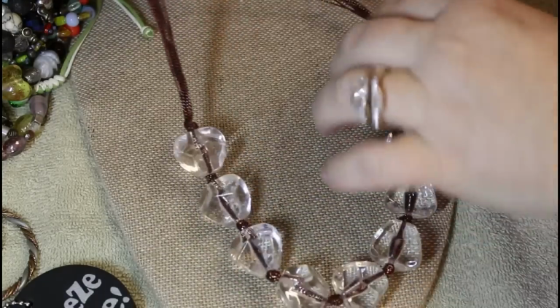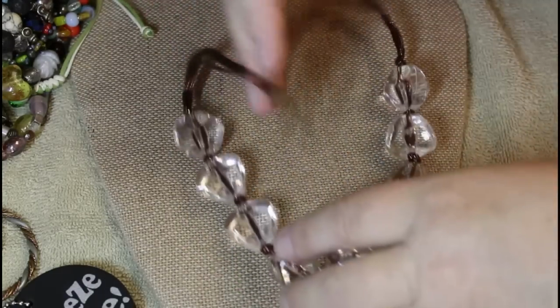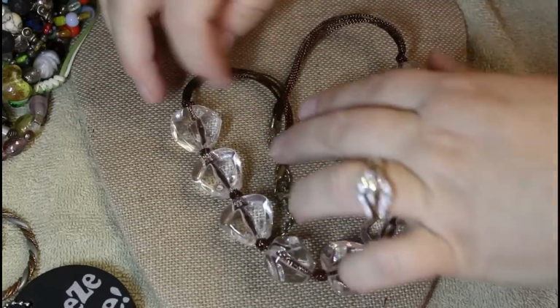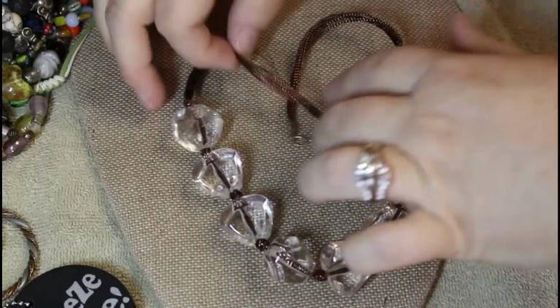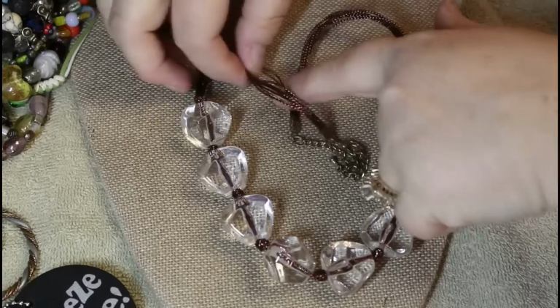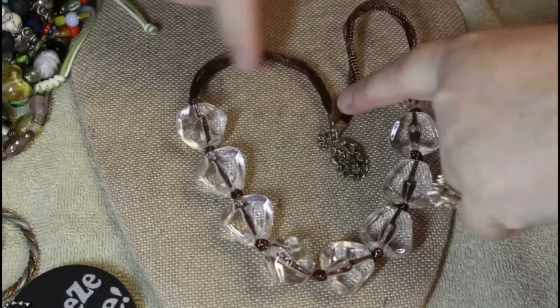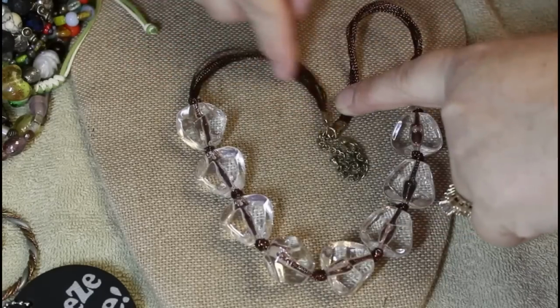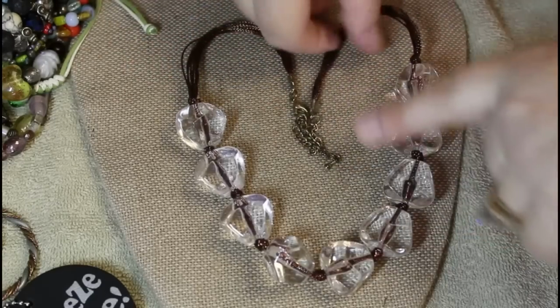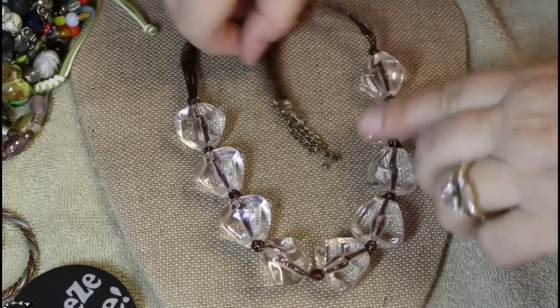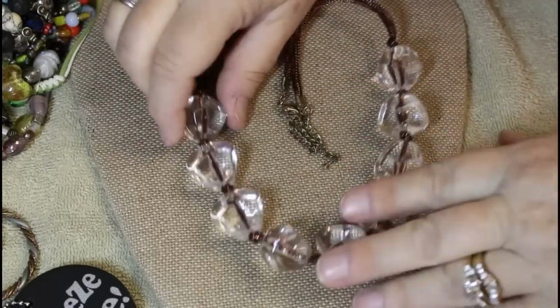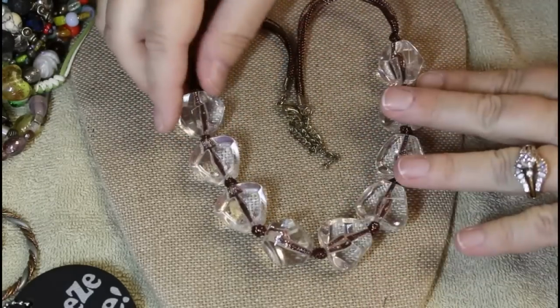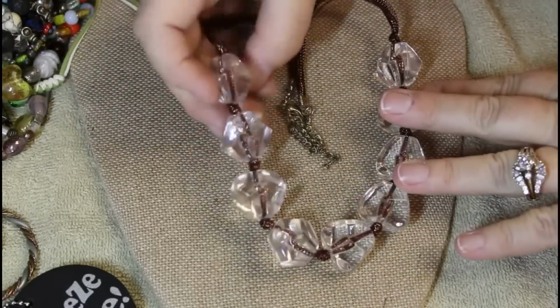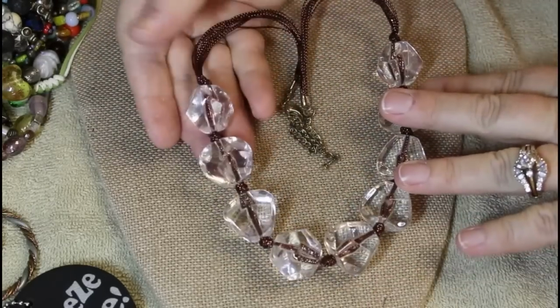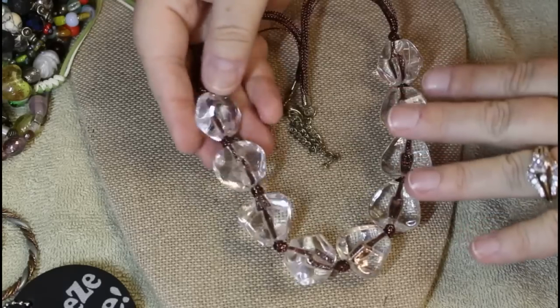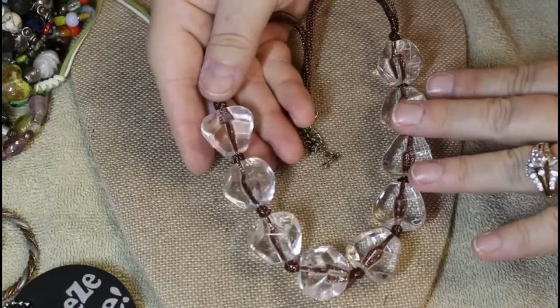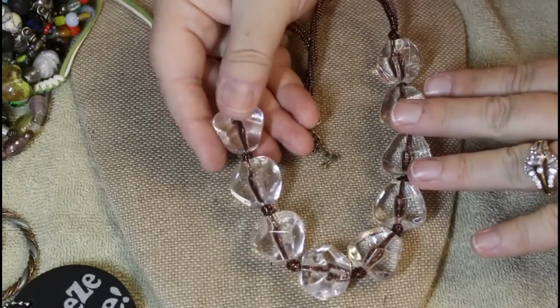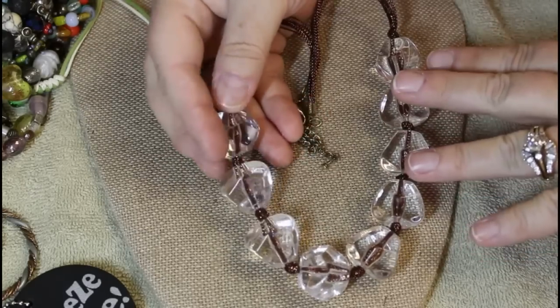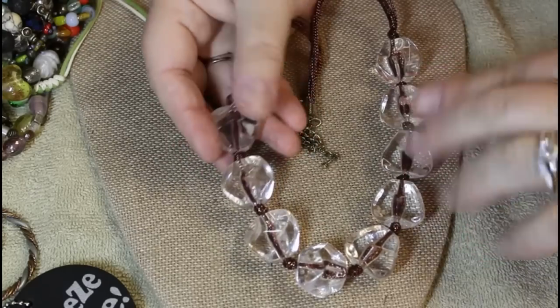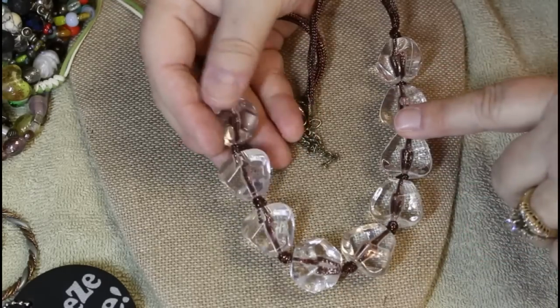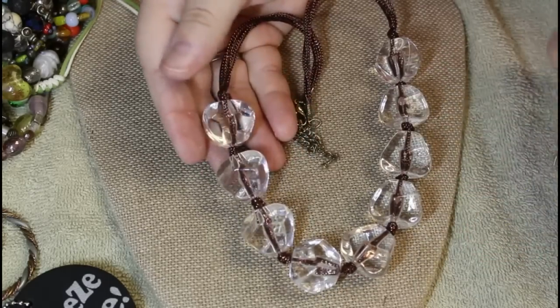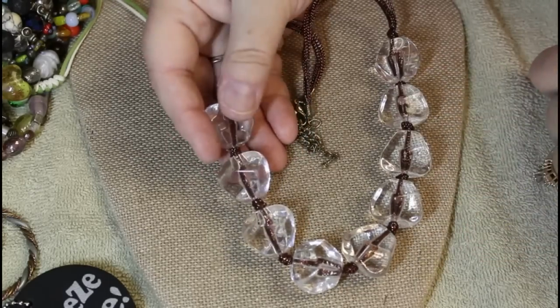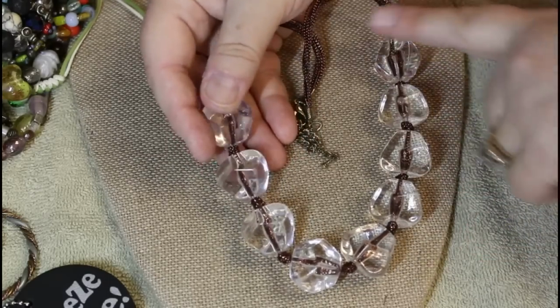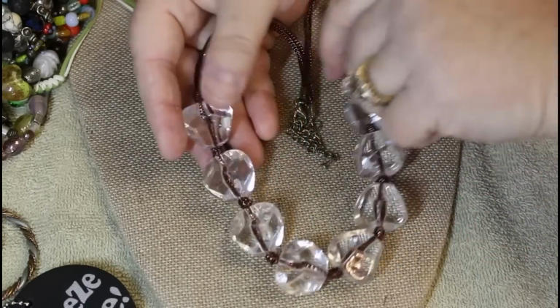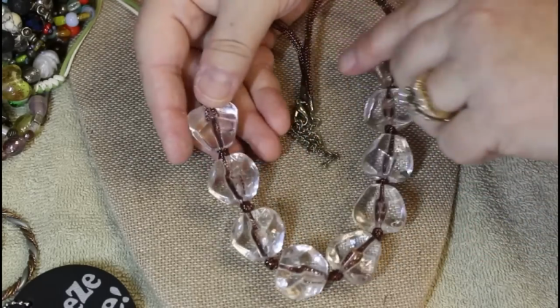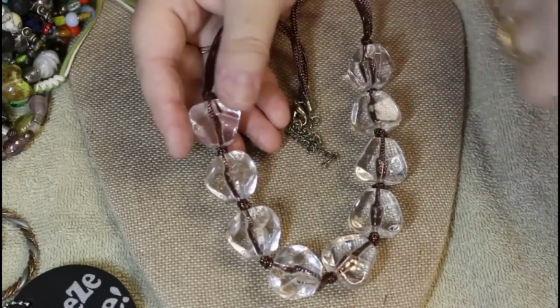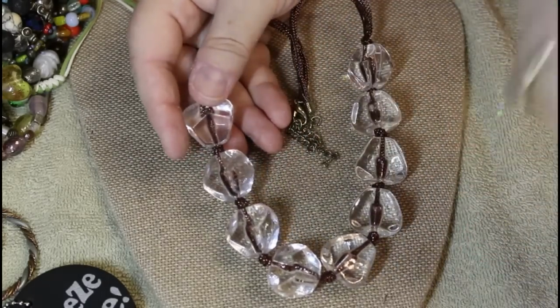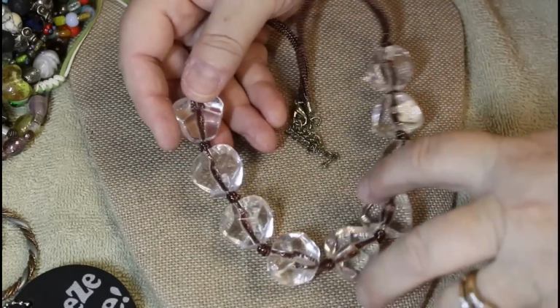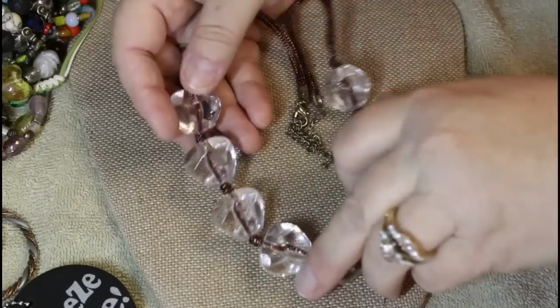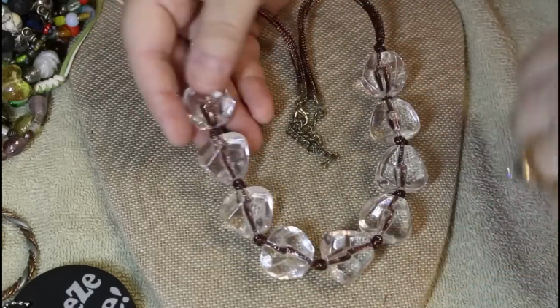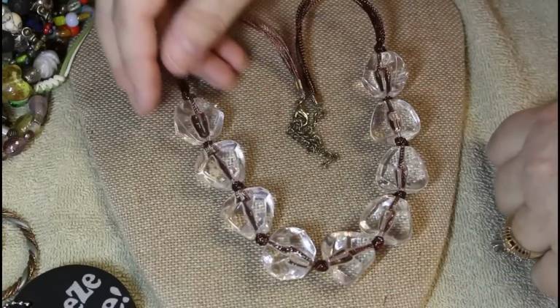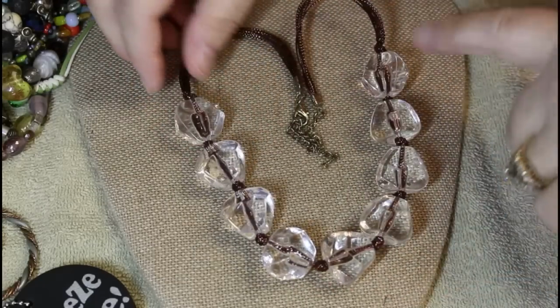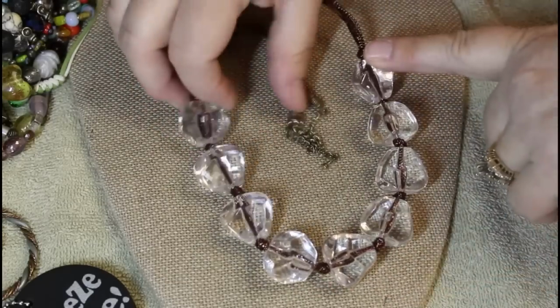I don't know that I'm liking this part of the chain, but I am loving these chunky acrylic beads.